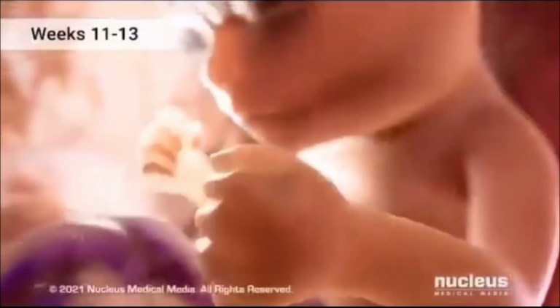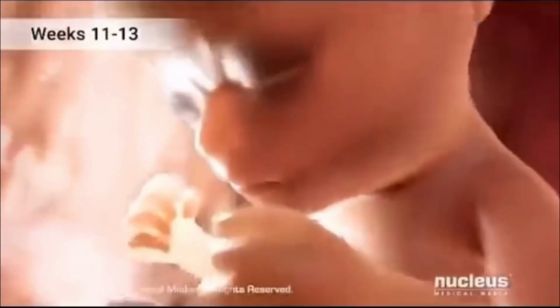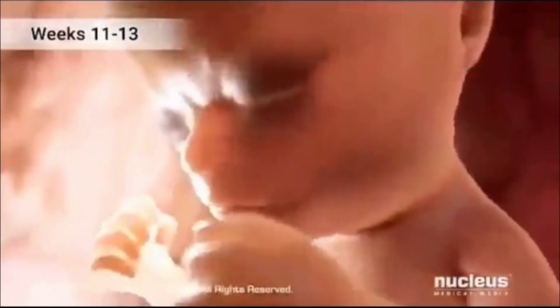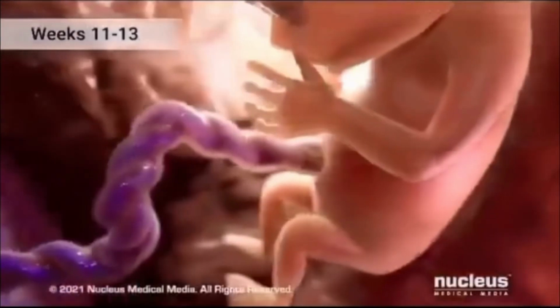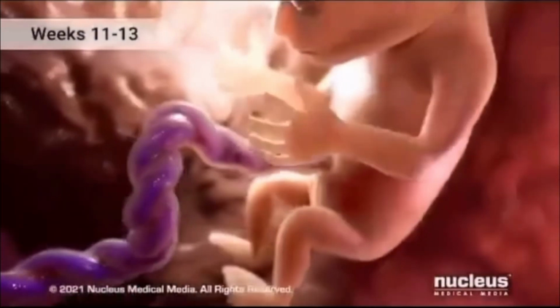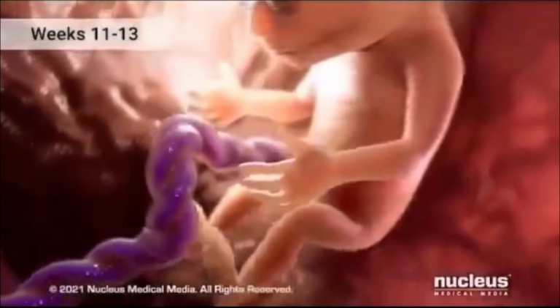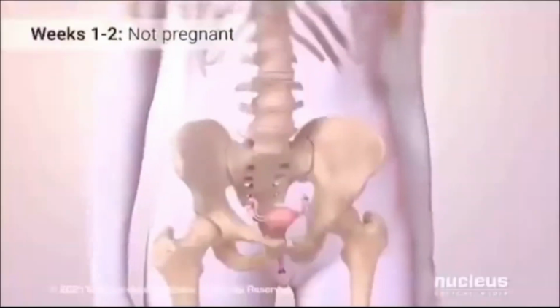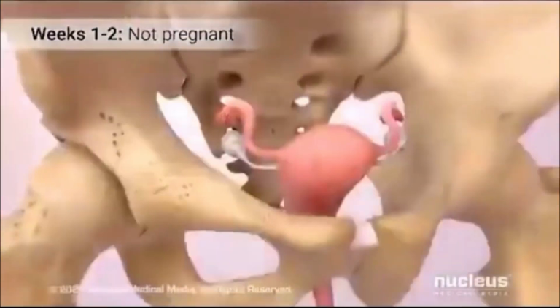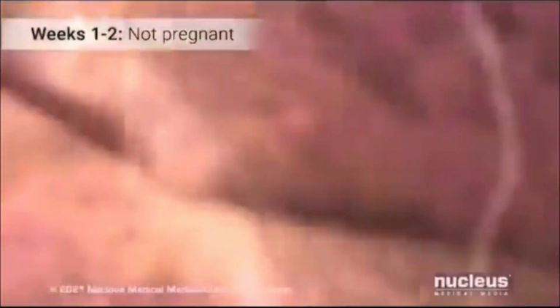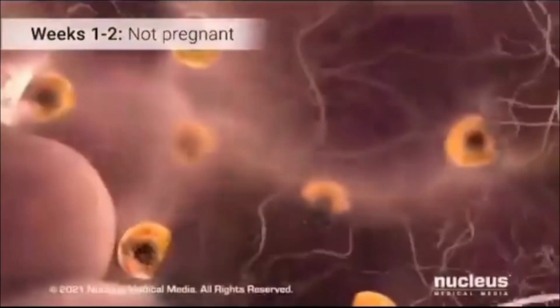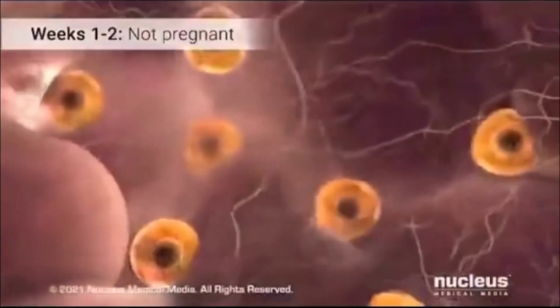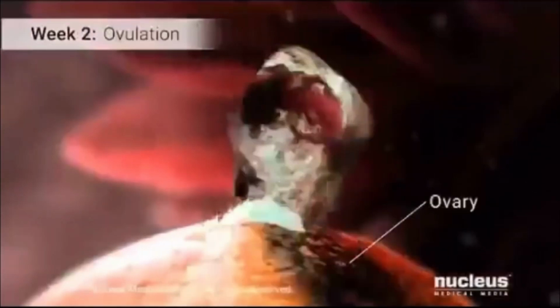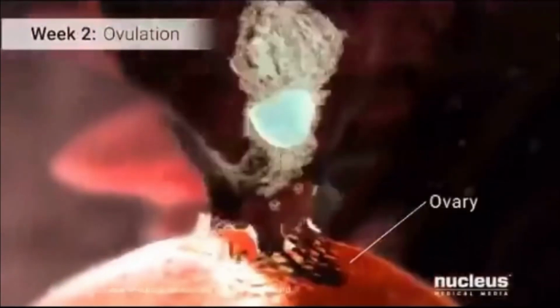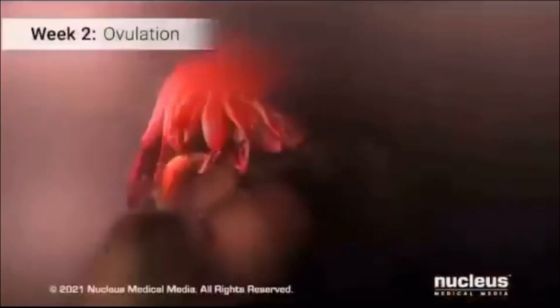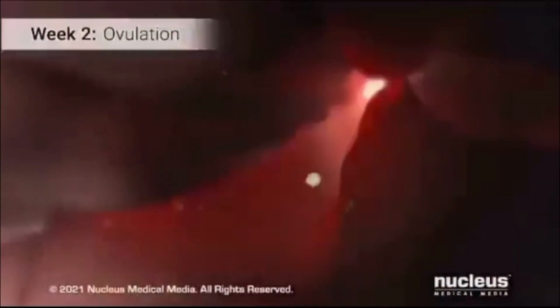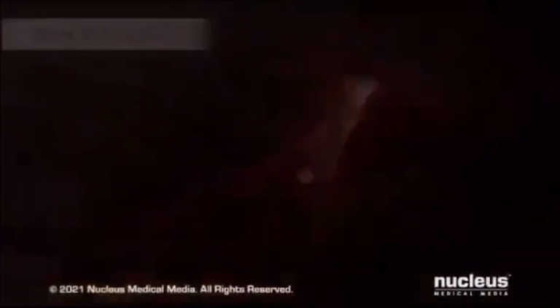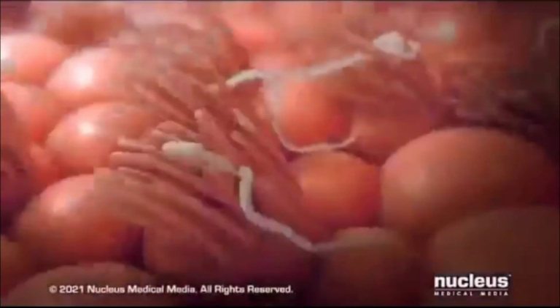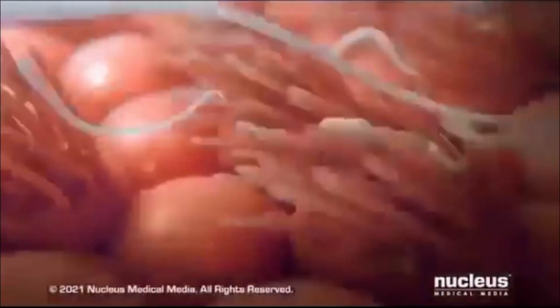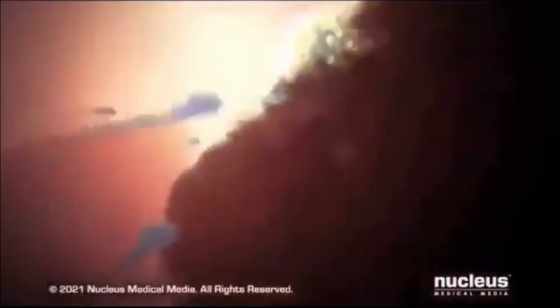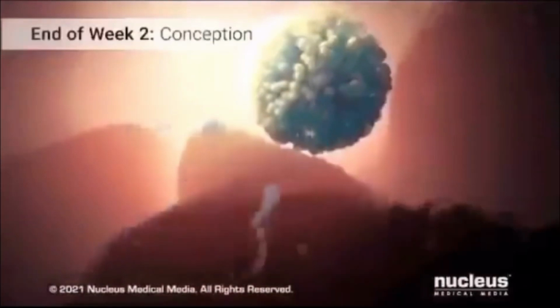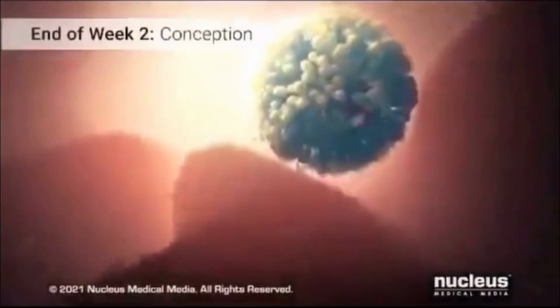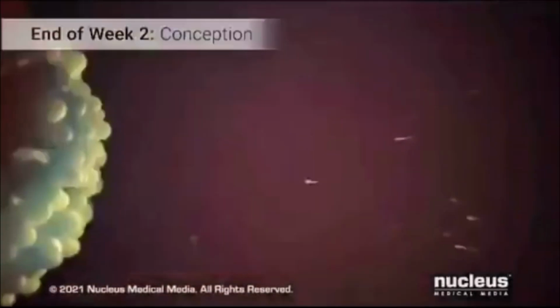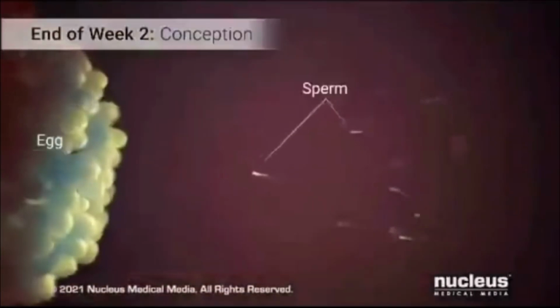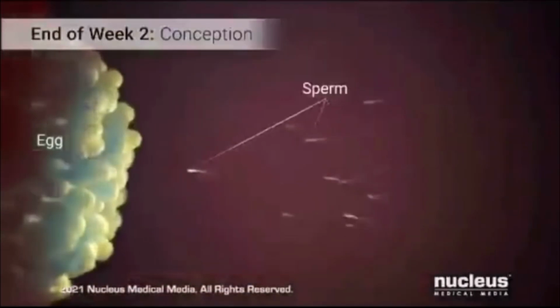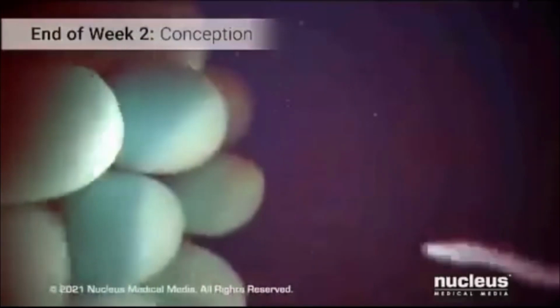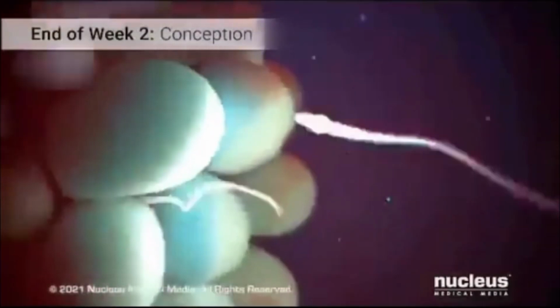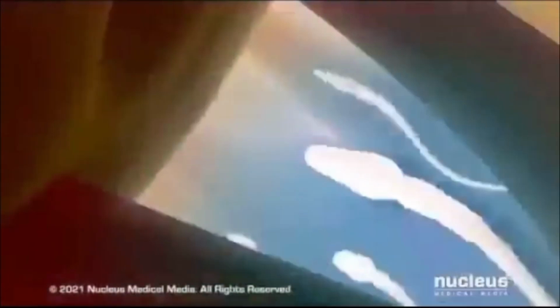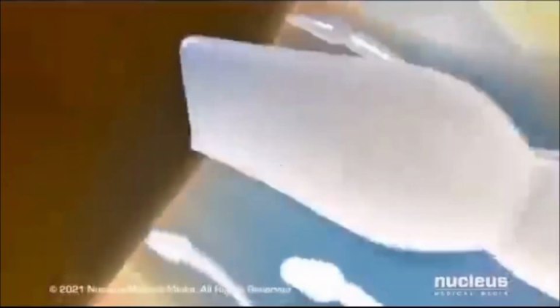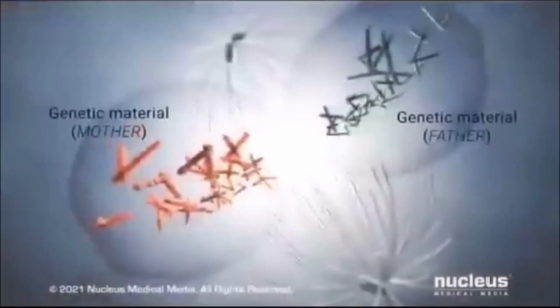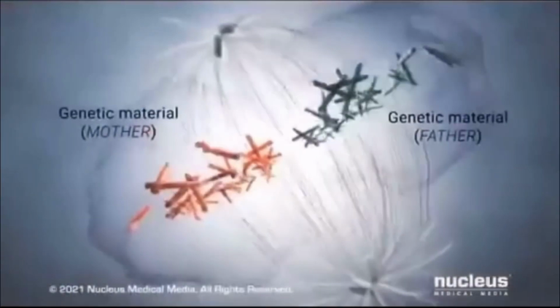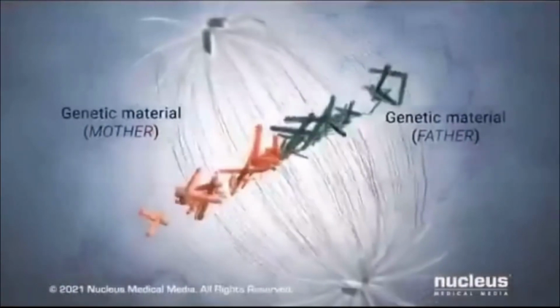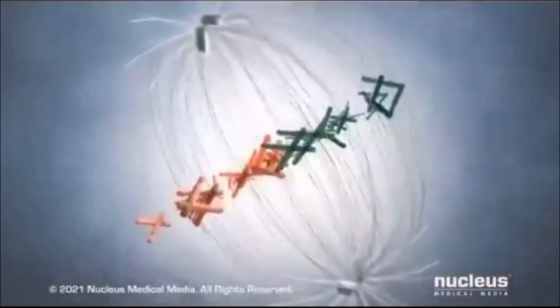By week 6, the embryo's heart starts to beat, circulating blood throughout its nascent form. Simultaneously, the formation of limb buds, which will eventually become arms and legs, begins.